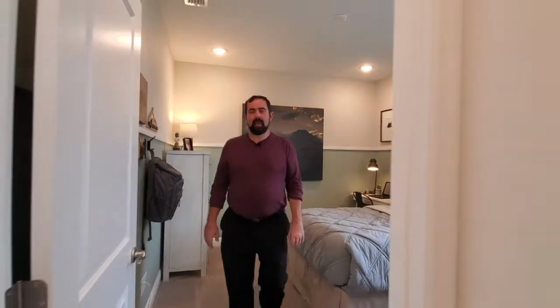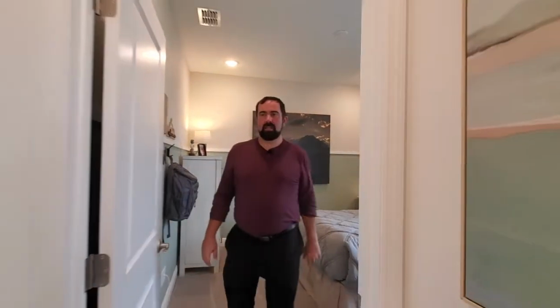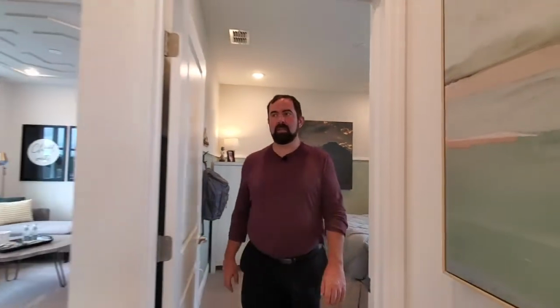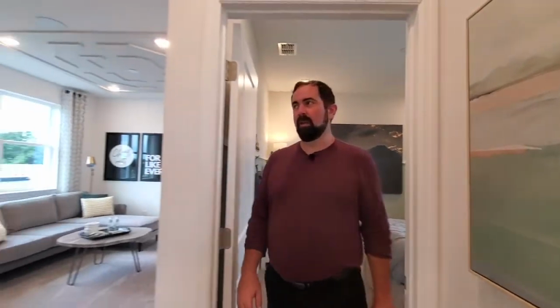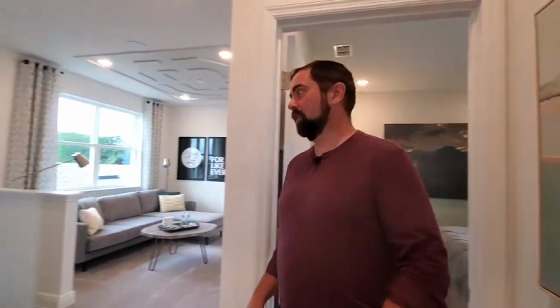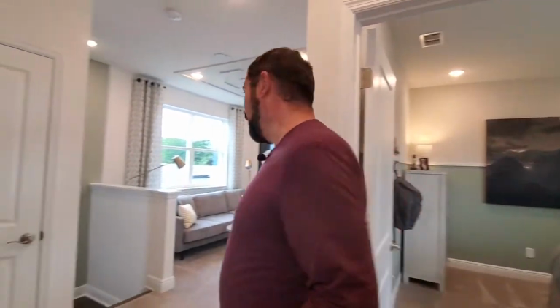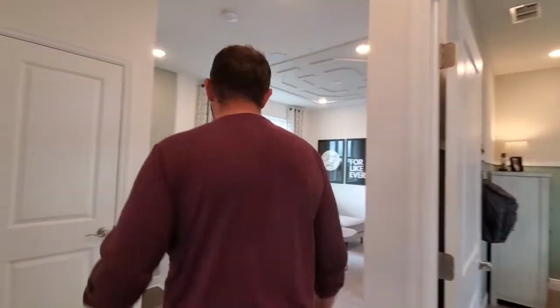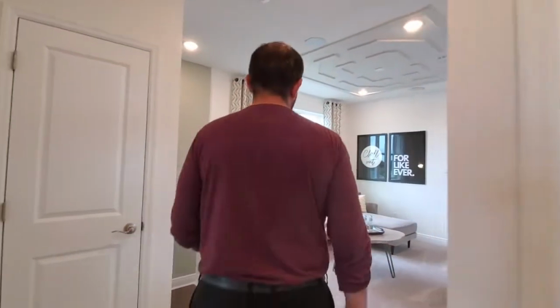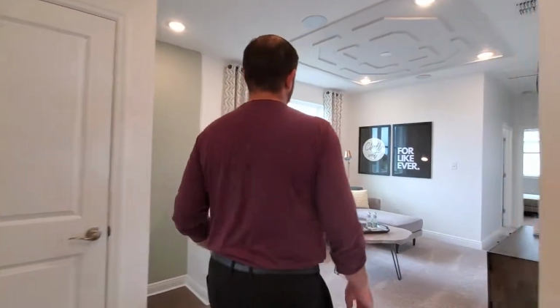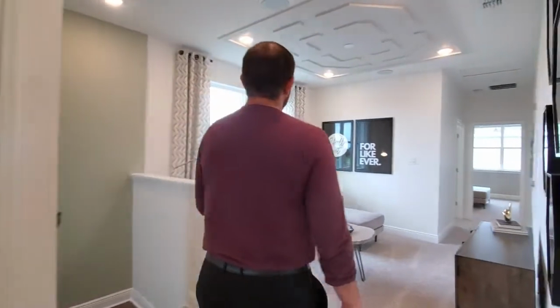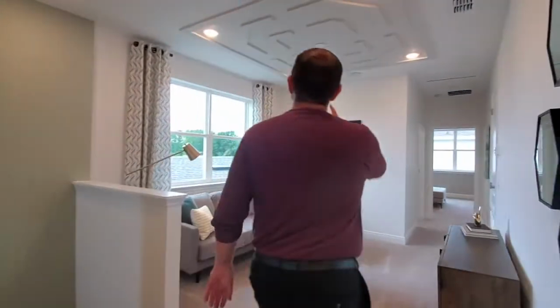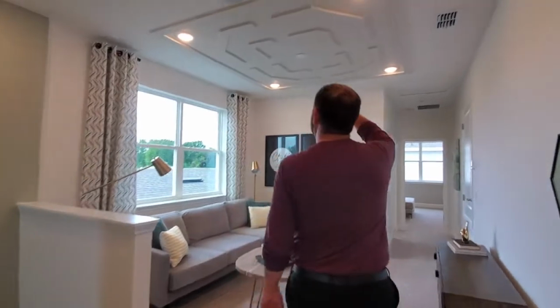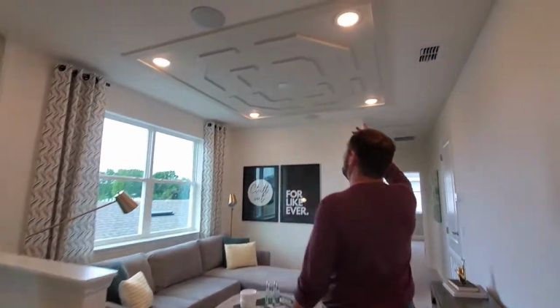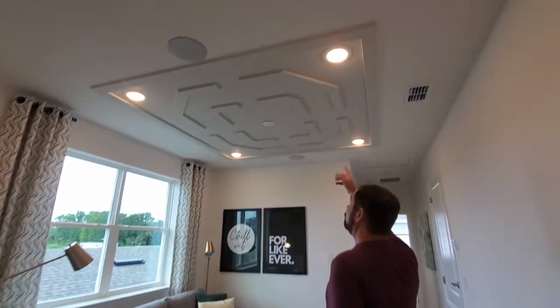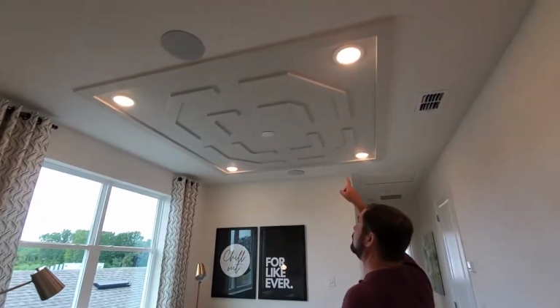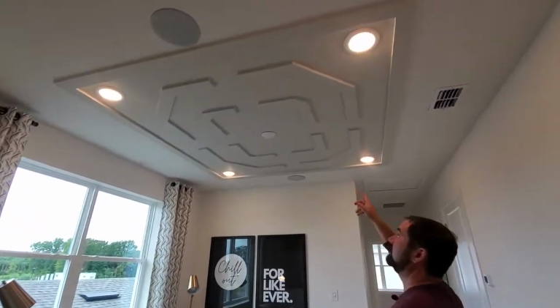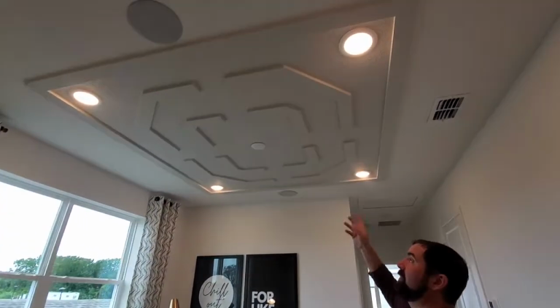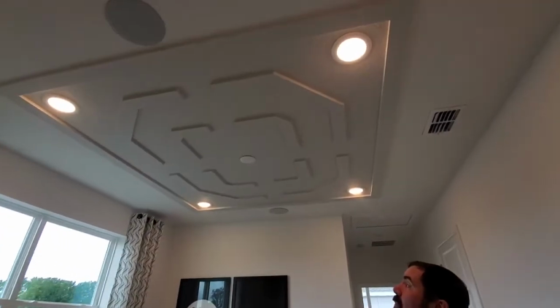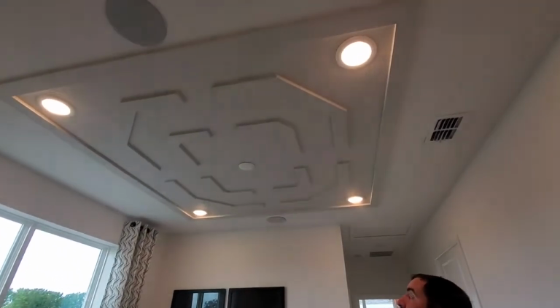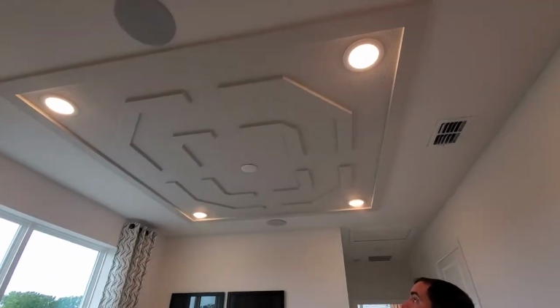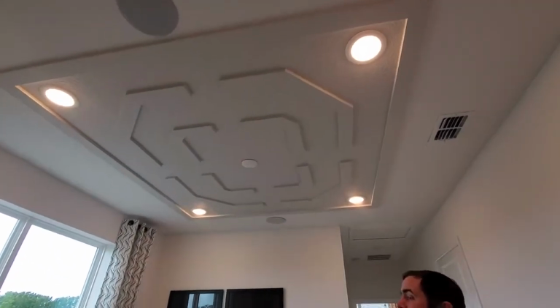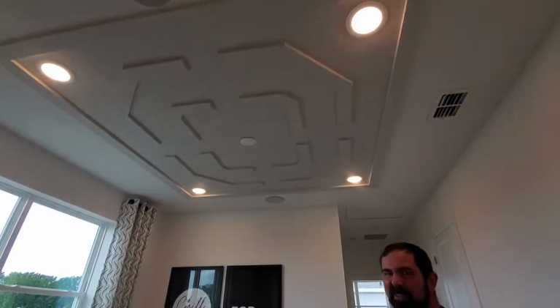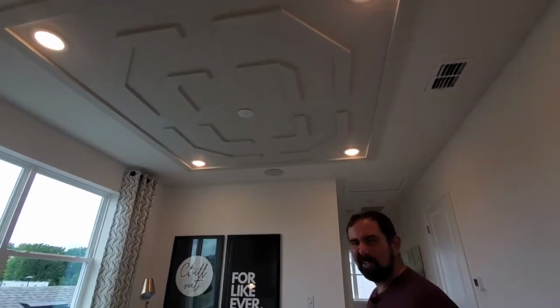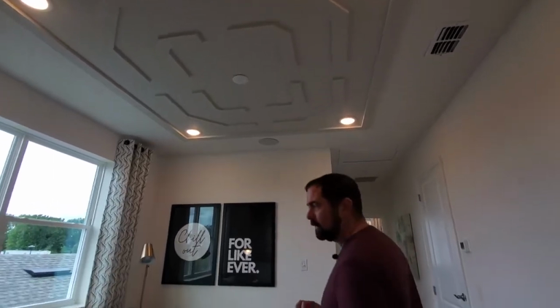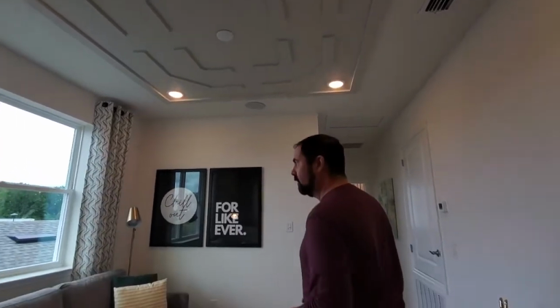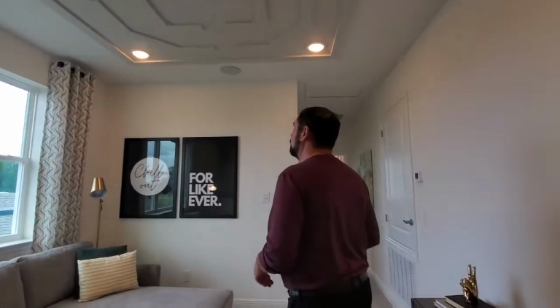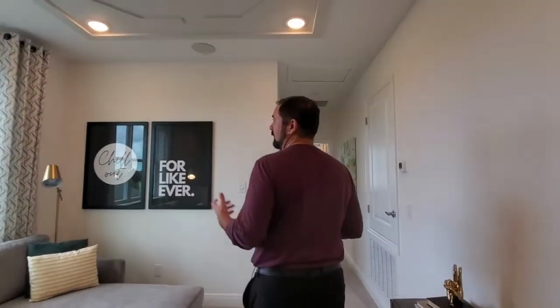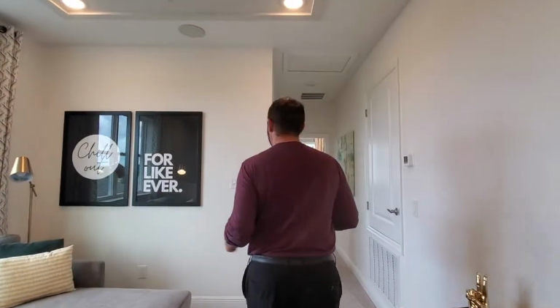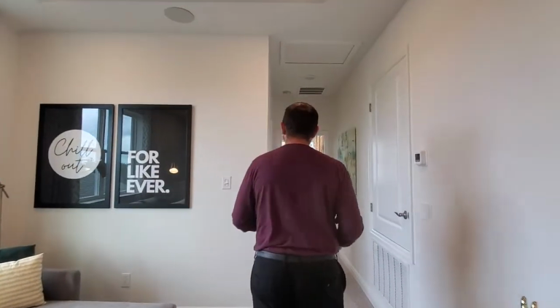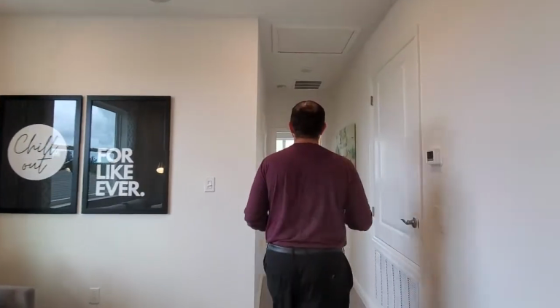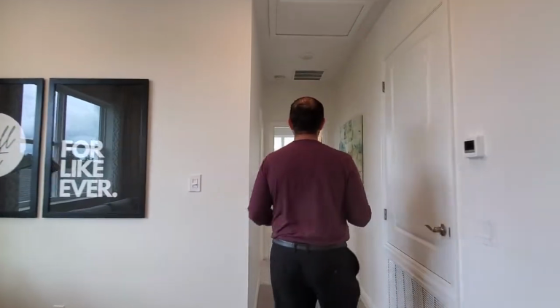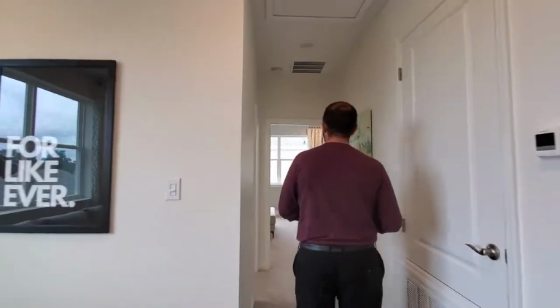They did some nice woodworking and coloring in here as well with the walls. And then going back past the wall — check out what they did here. They did a pretty cool little design in the ceiling with some basic woodworking. Those little things really make a difference in a home.